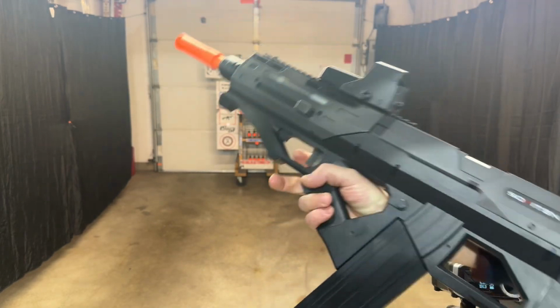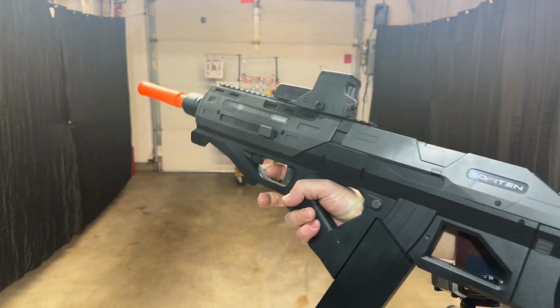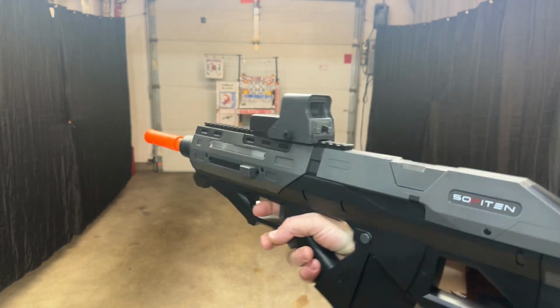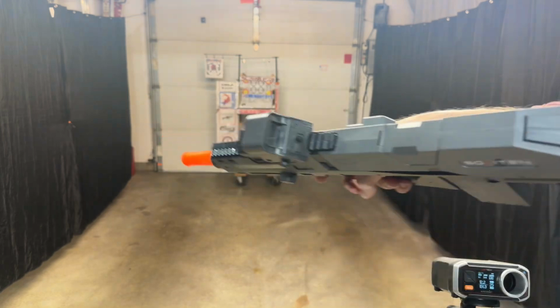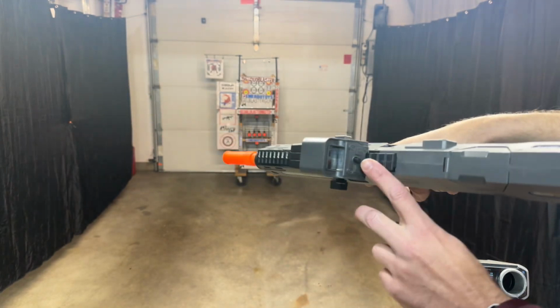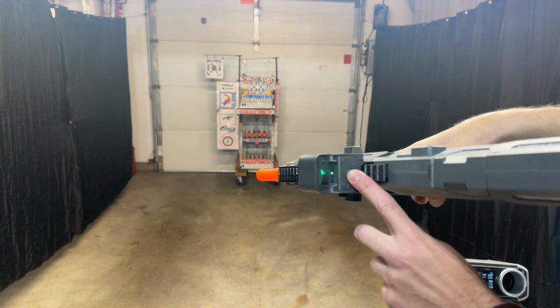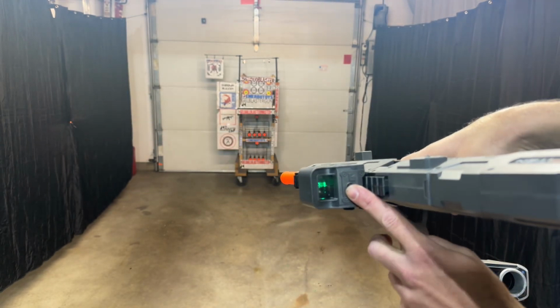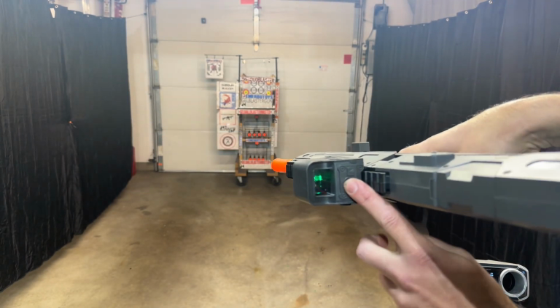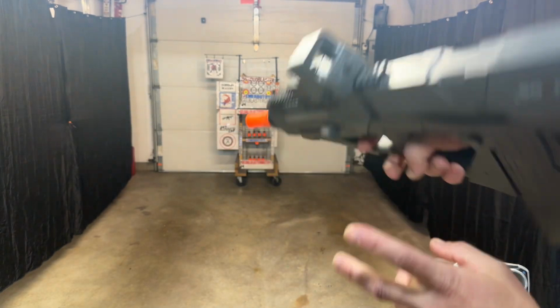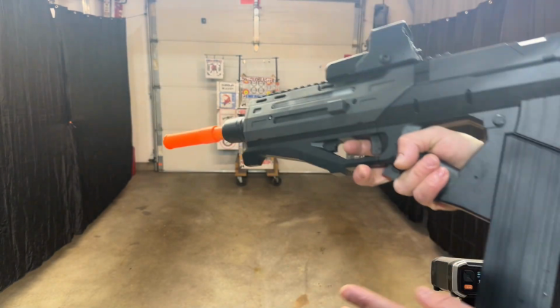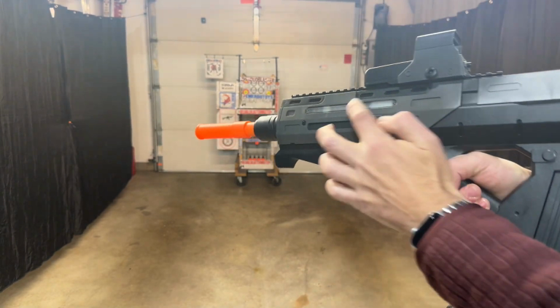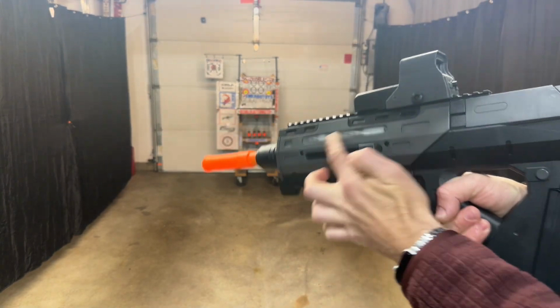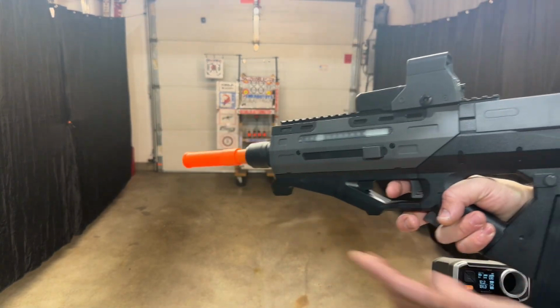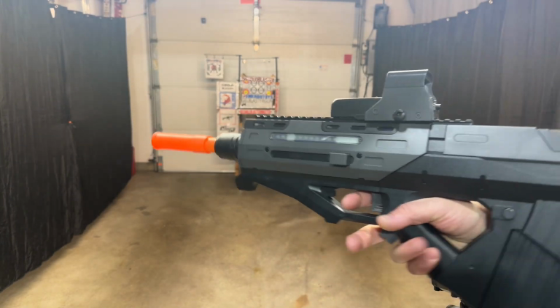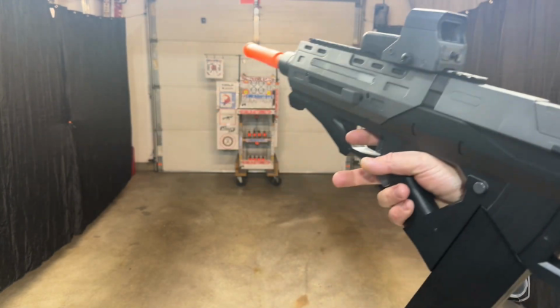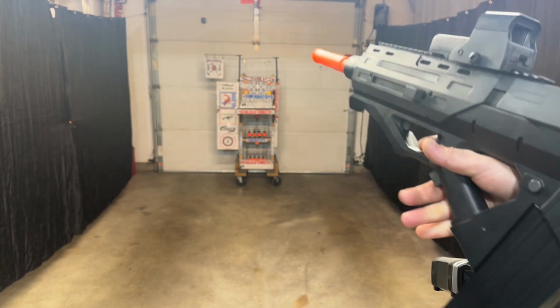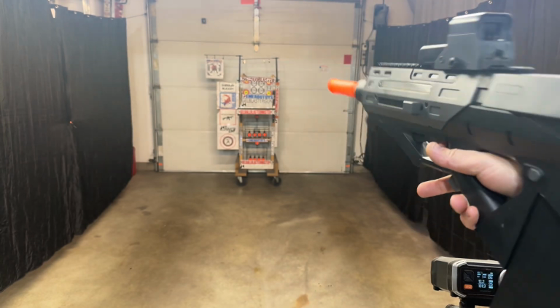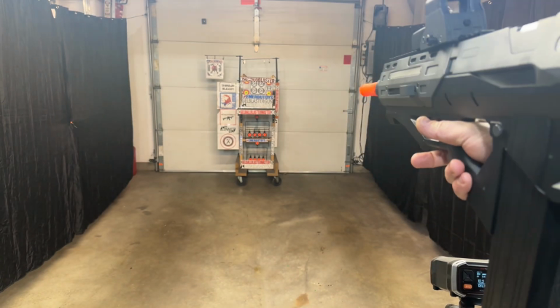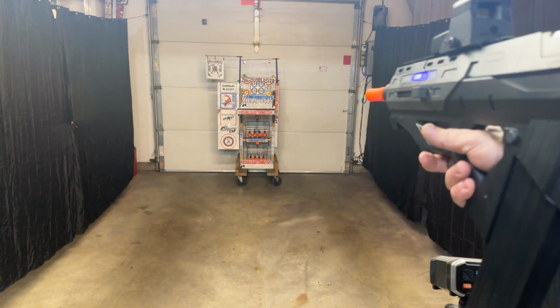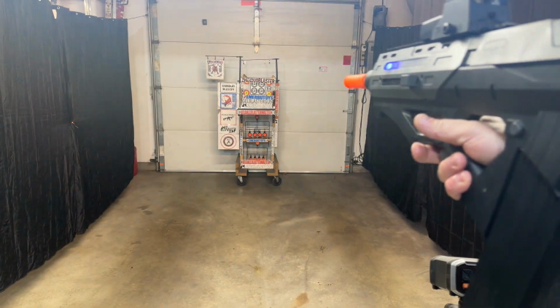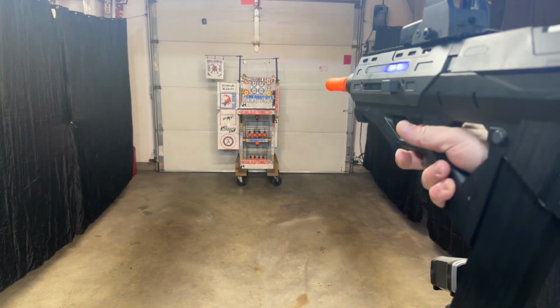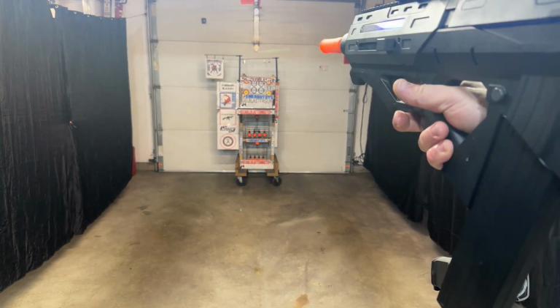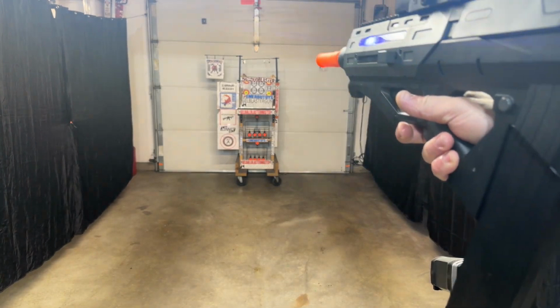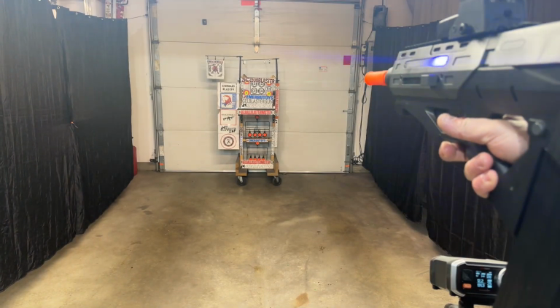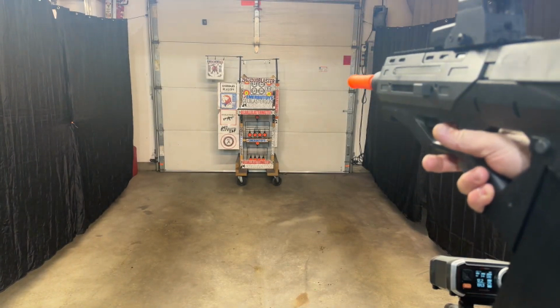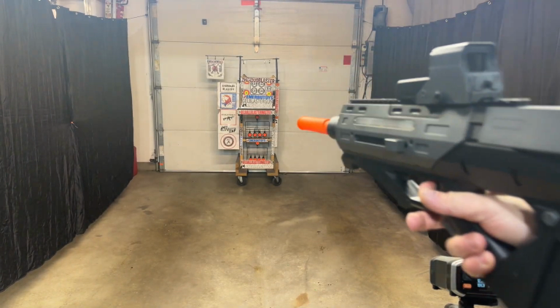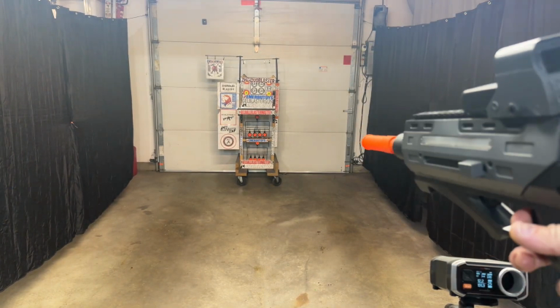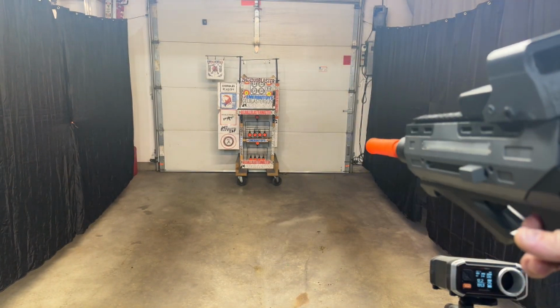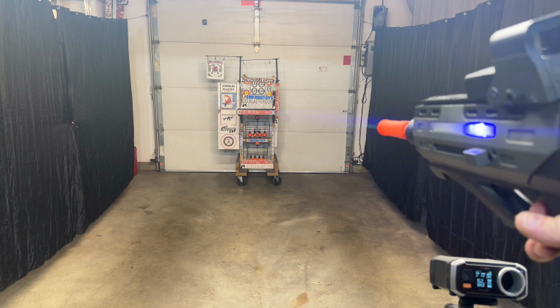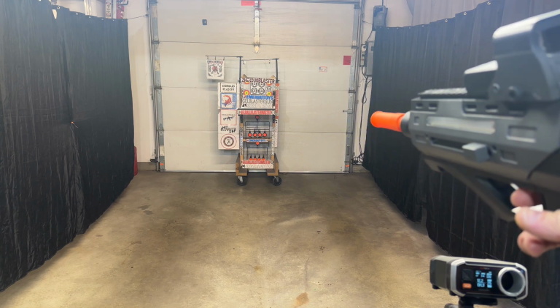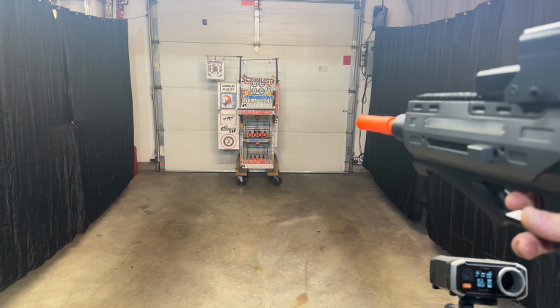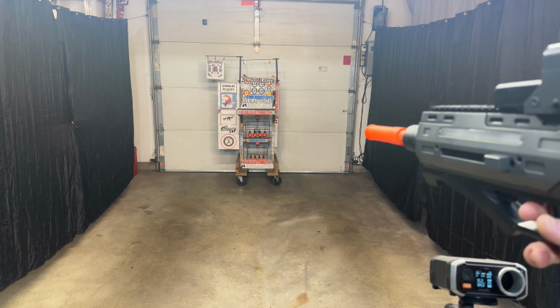We'll go ahead and shoot it. You do get your light up there — I showed you before too. And you get the LED lights when we shoot here. Shoots nice. You can see how the lights work.